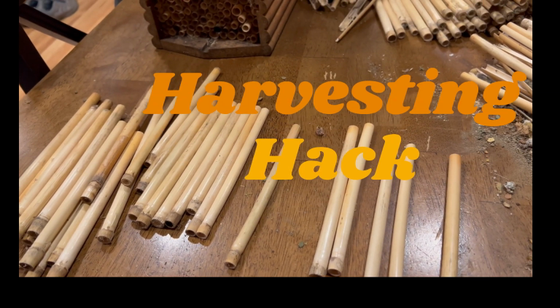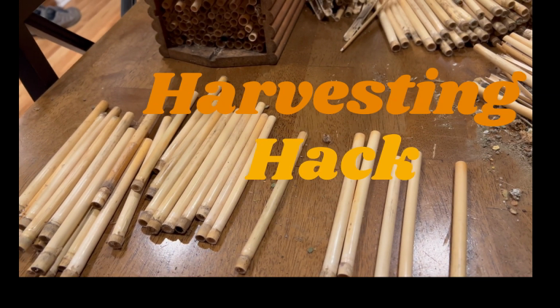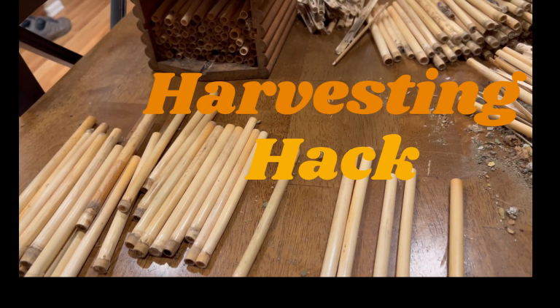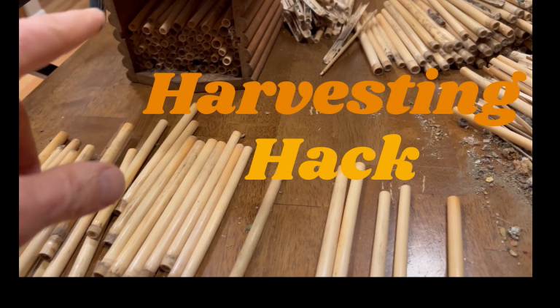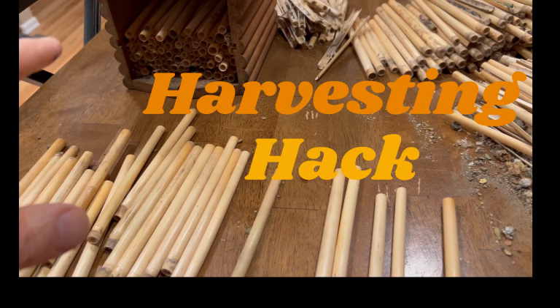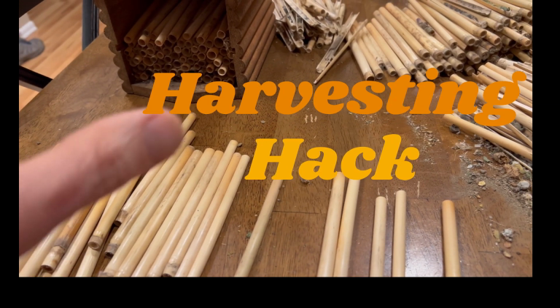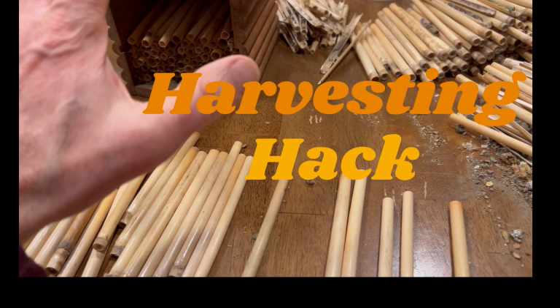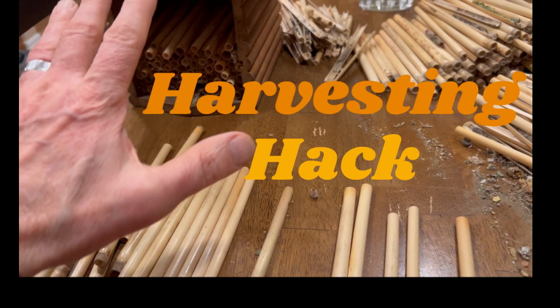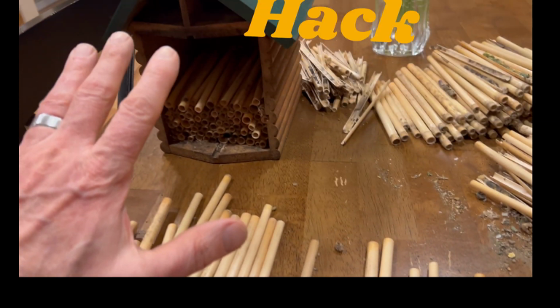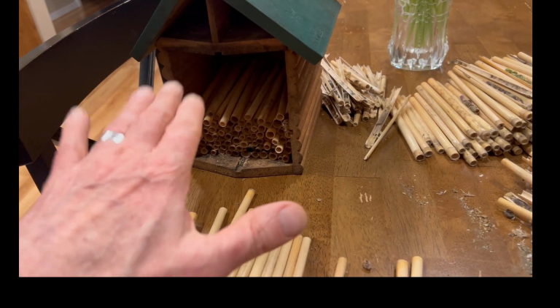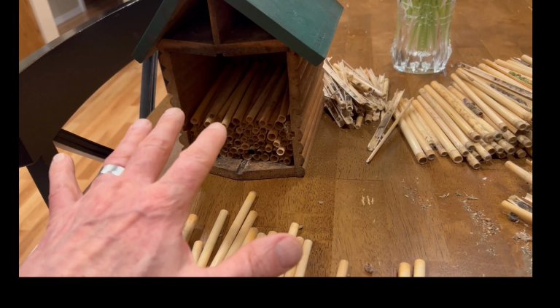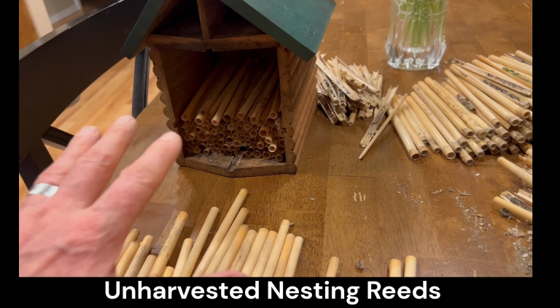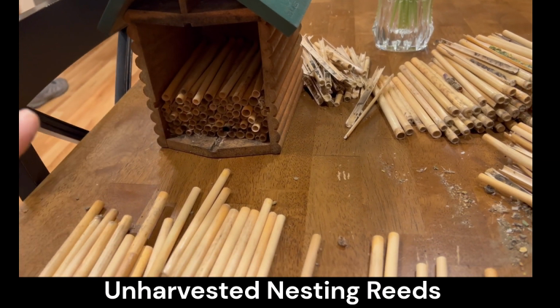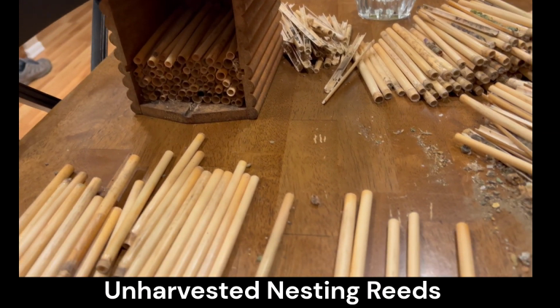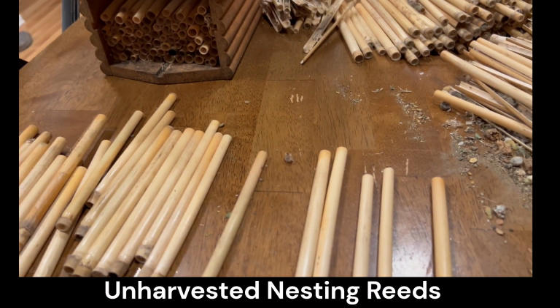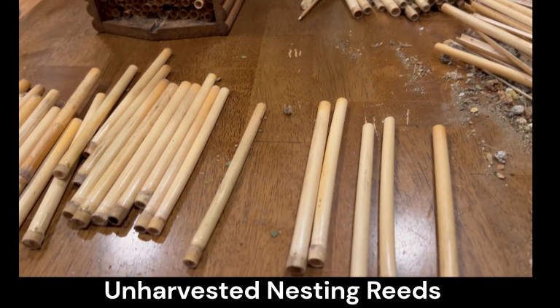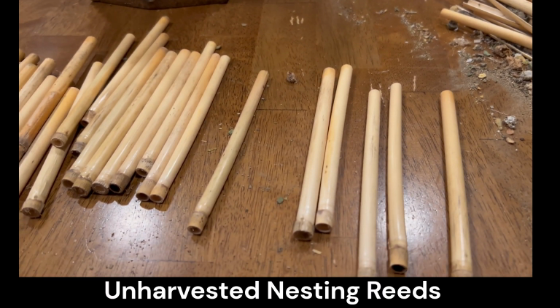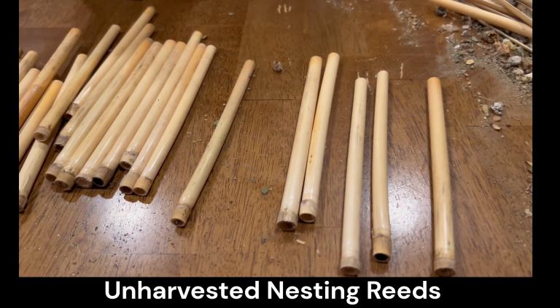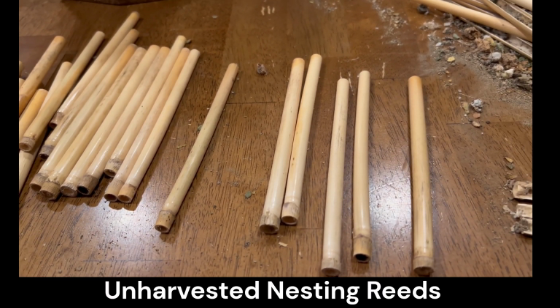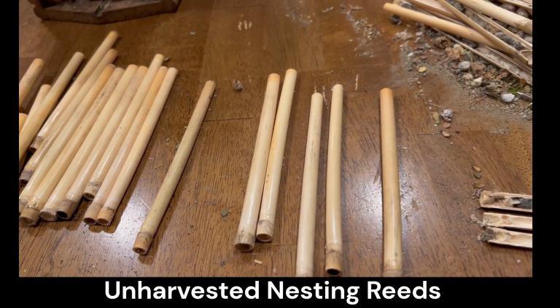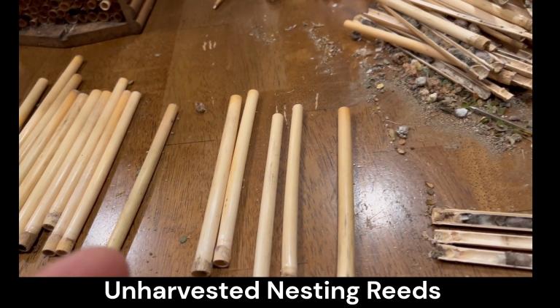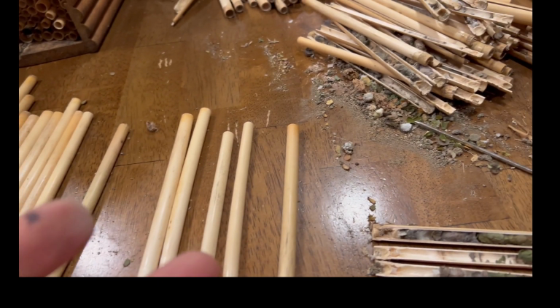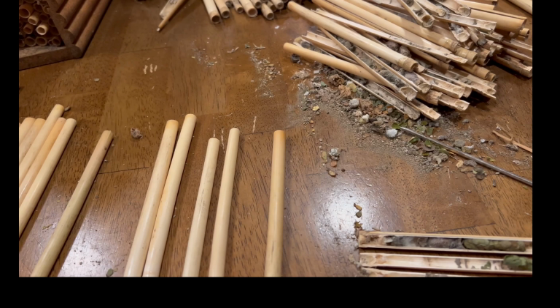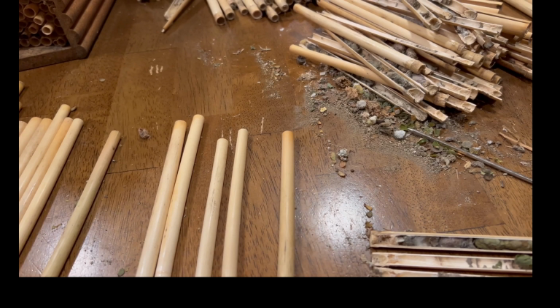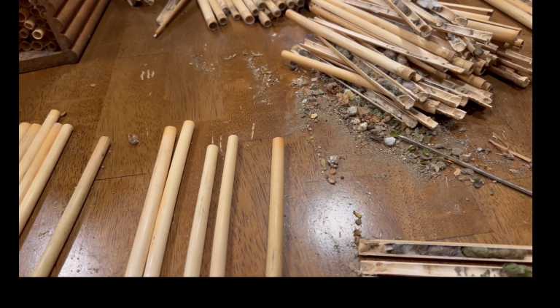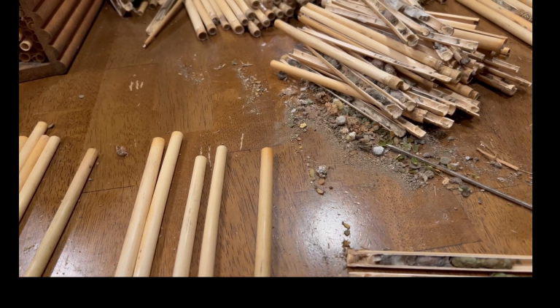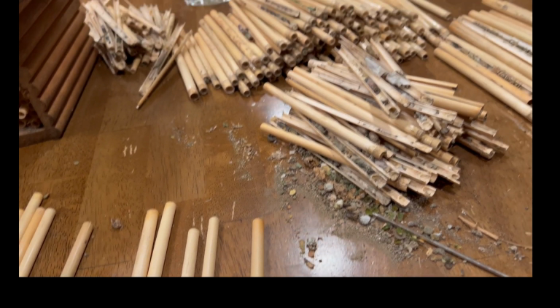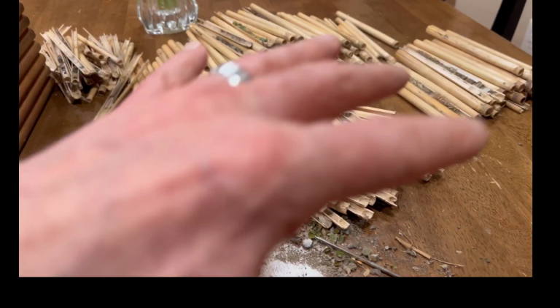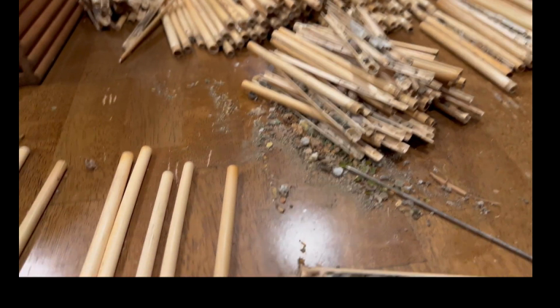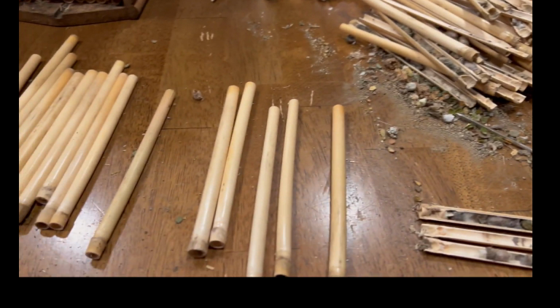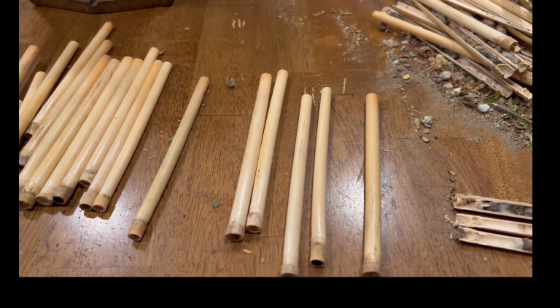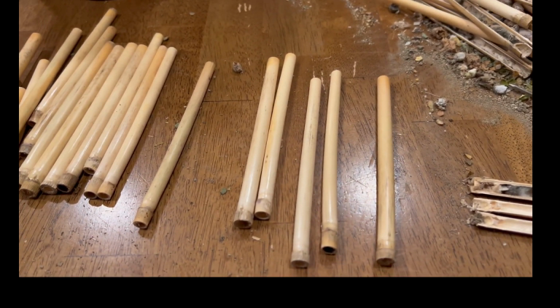I experimented with one of my houses that we left the reeds out the entire season long. So this is now into March and the question is what's kind of gone on? Part of it is just sorting things out, but here are some observations.